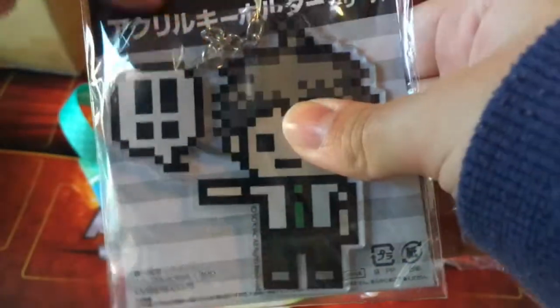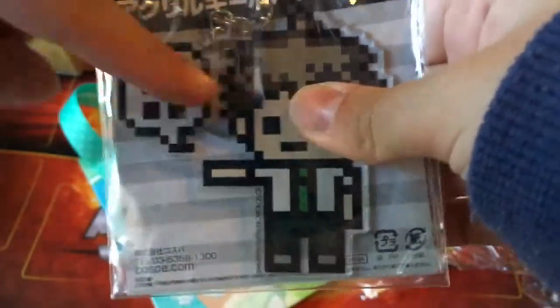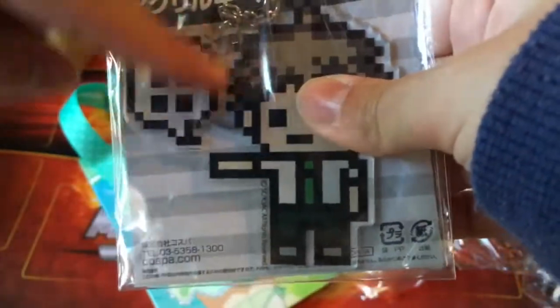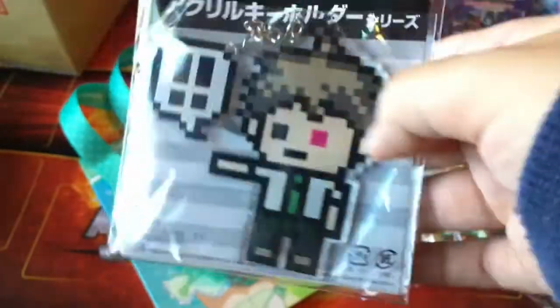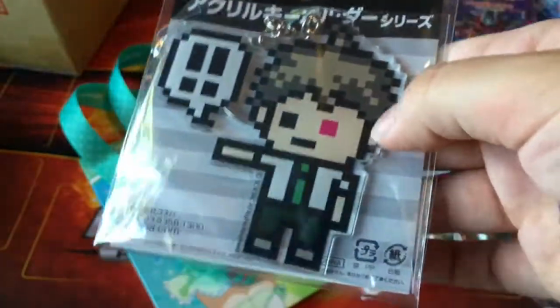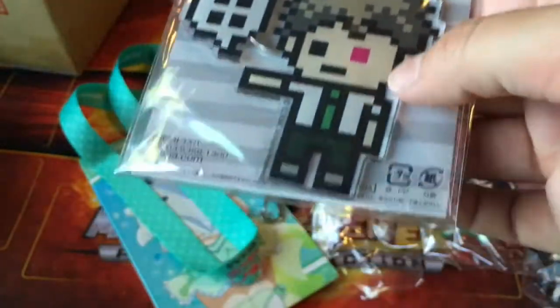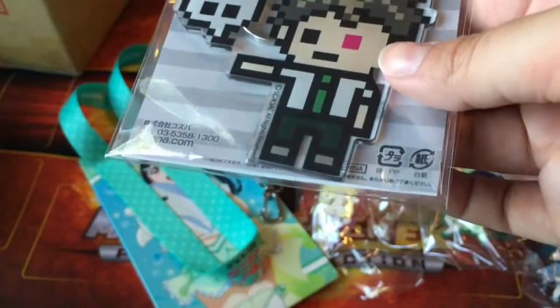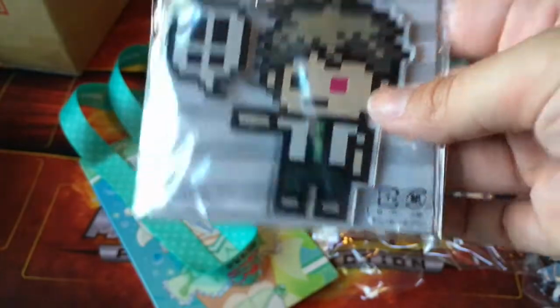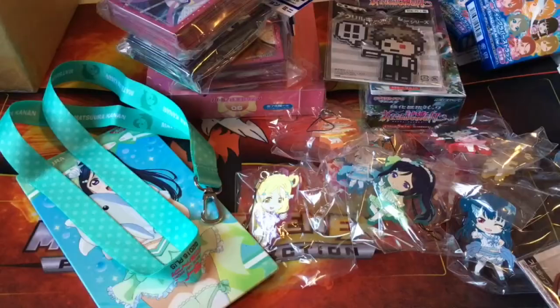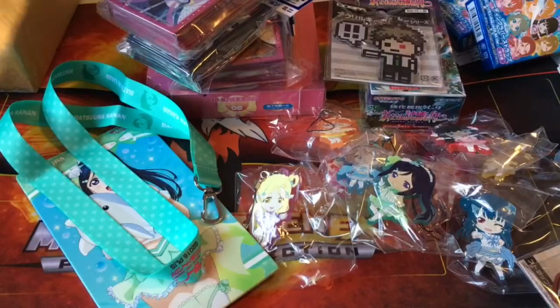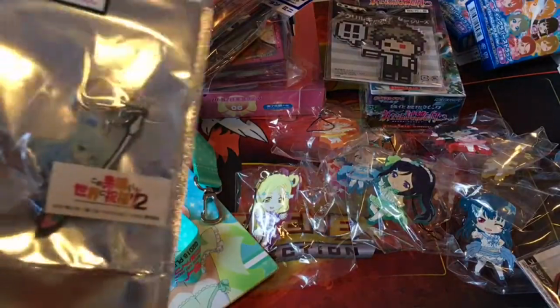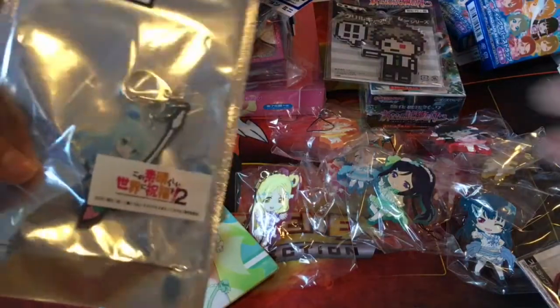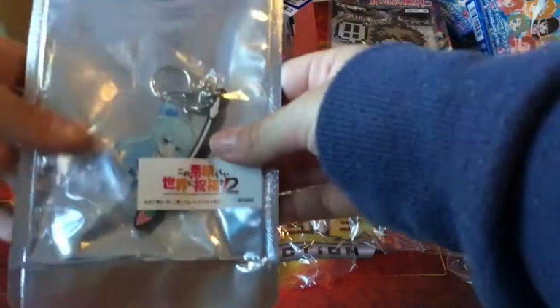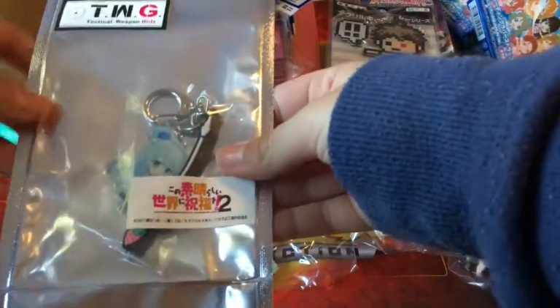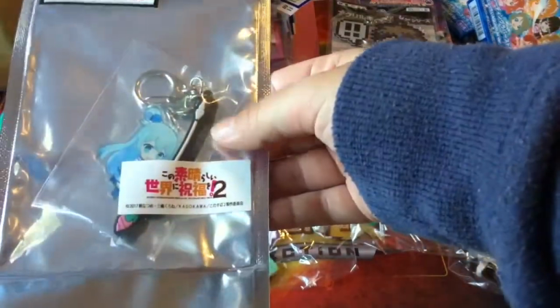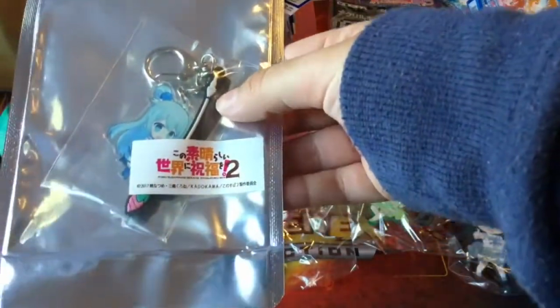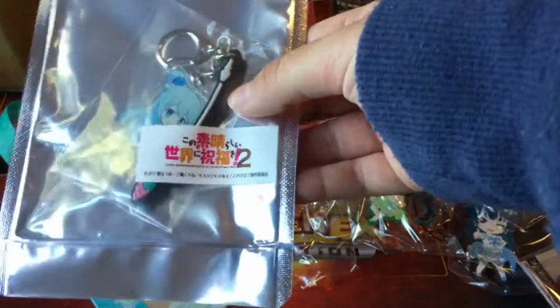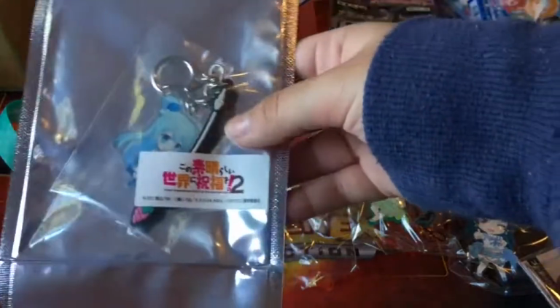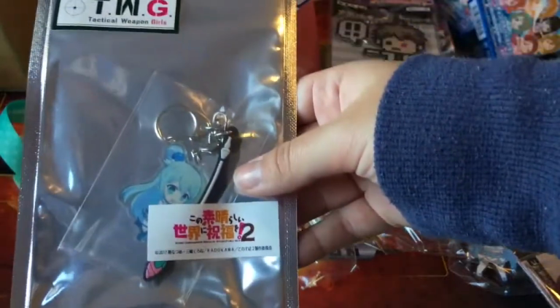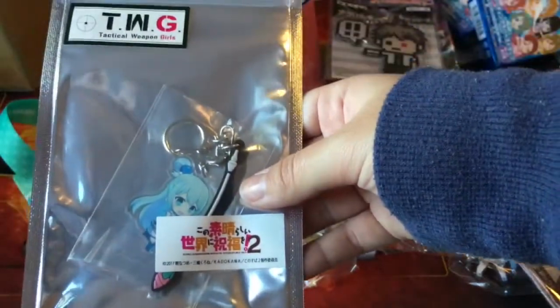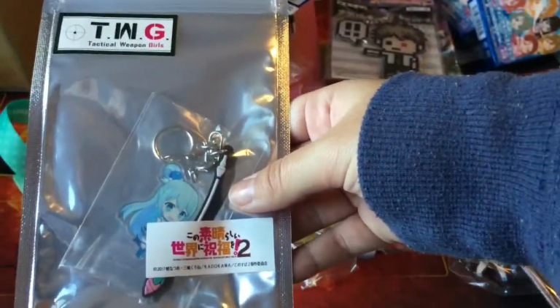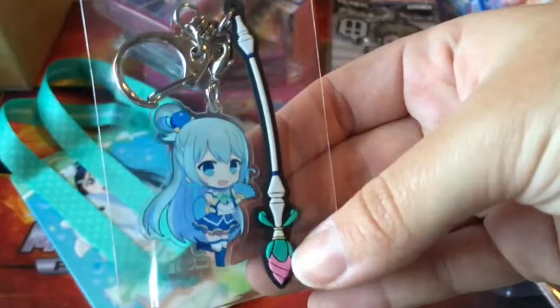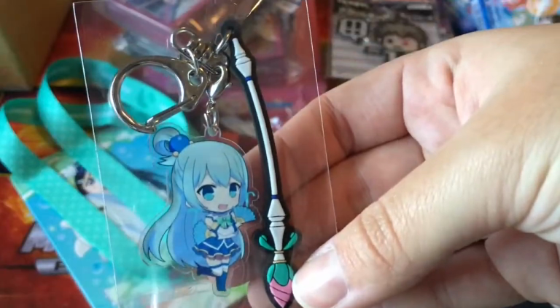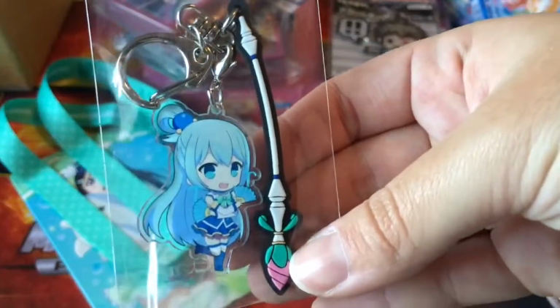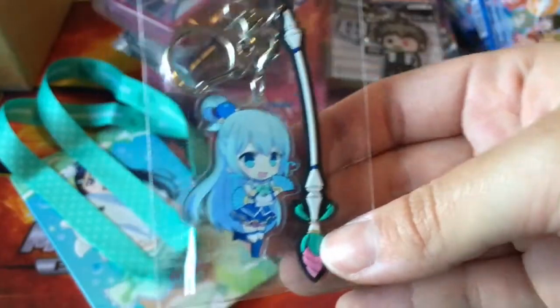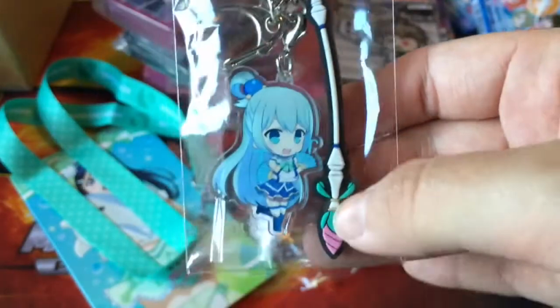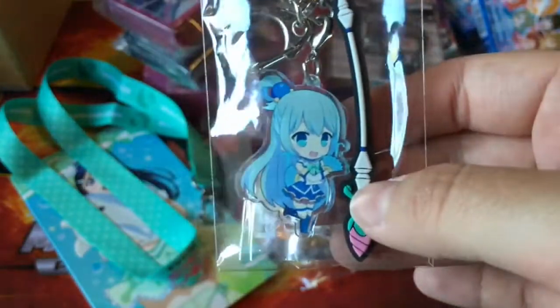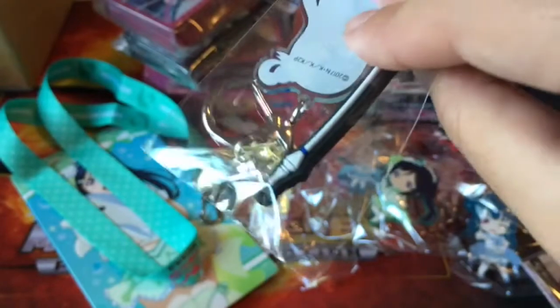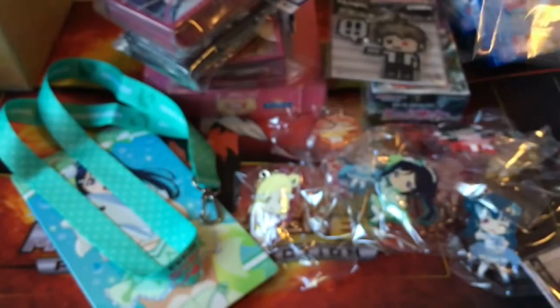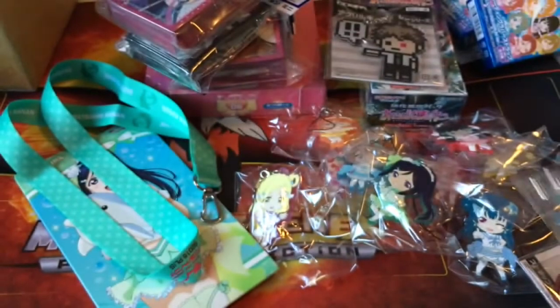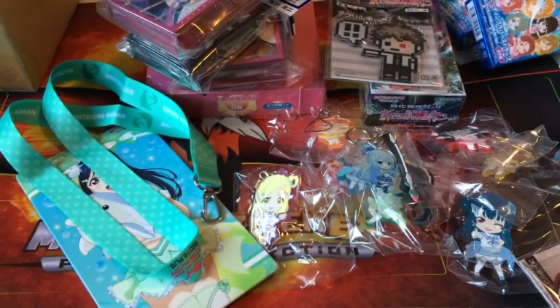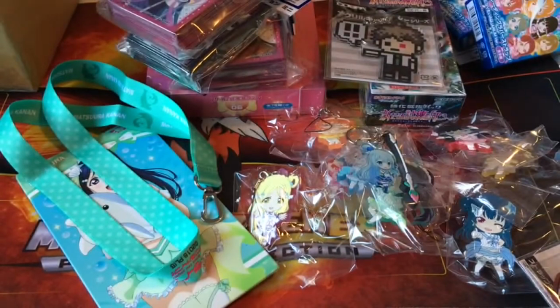I have a Hajime Hinata keychain from Danganronpa — it's an actual keychain with the circle attachment, so I might put that on my keys or bag. And our last item is a Konosuba keychain with Aqua and her staff. It's absolutely tiny, so I'm probably gonna put this on my bag, which is nice.